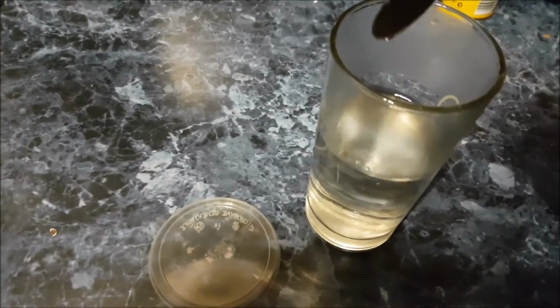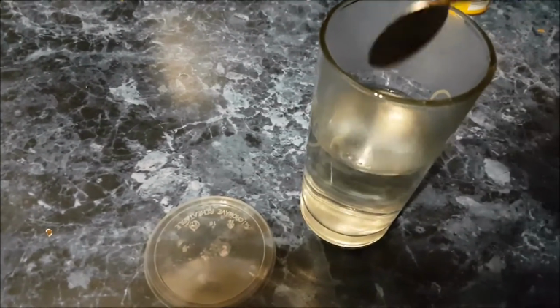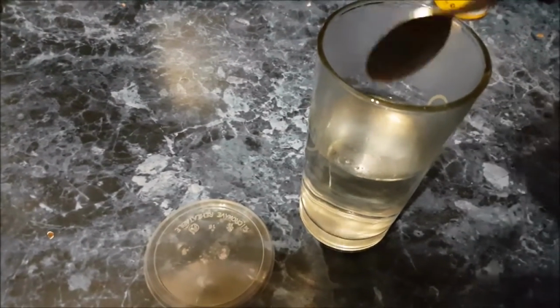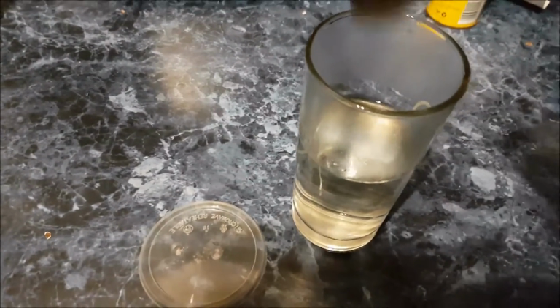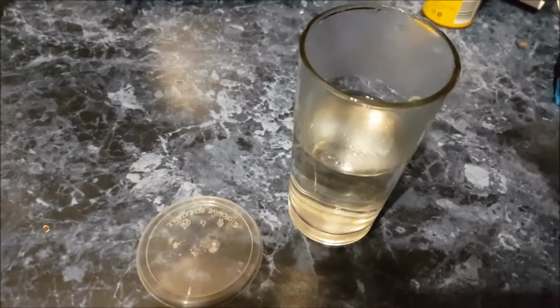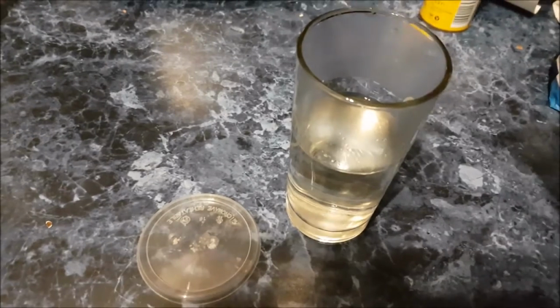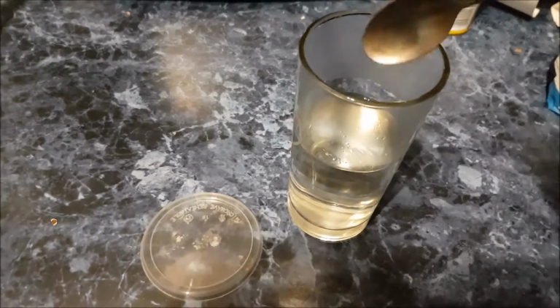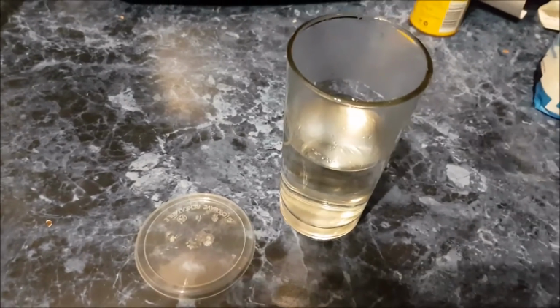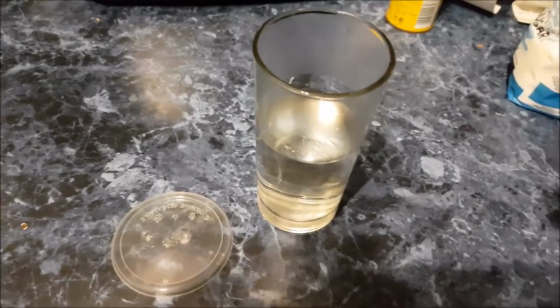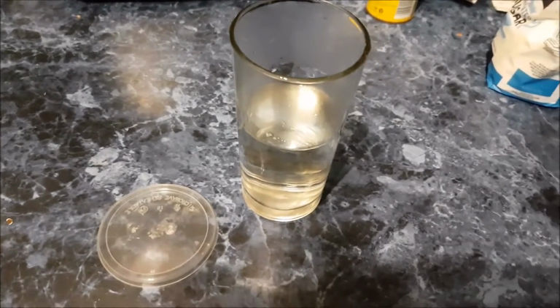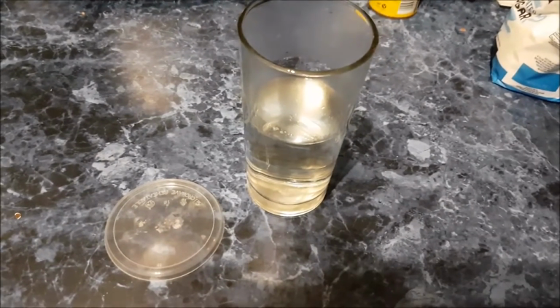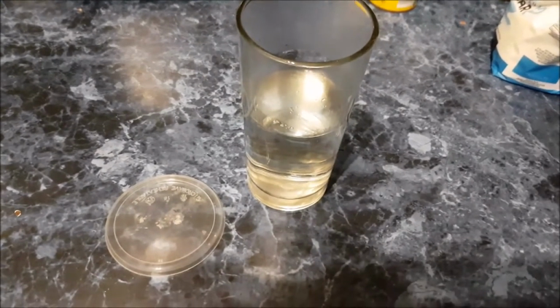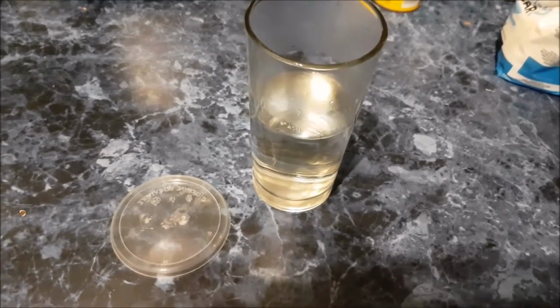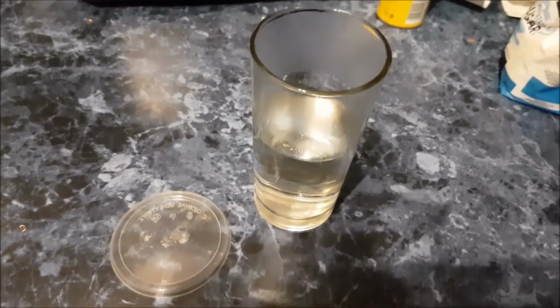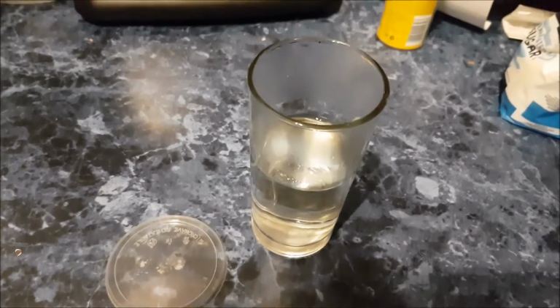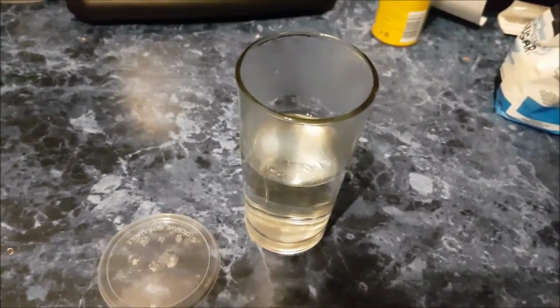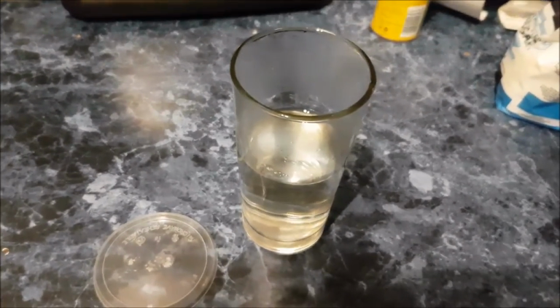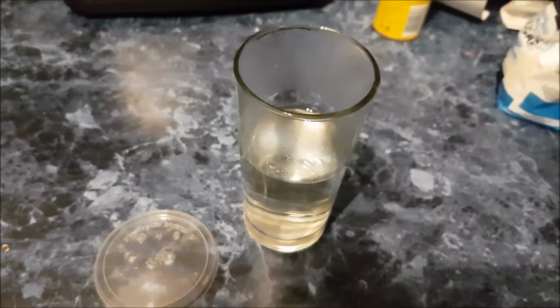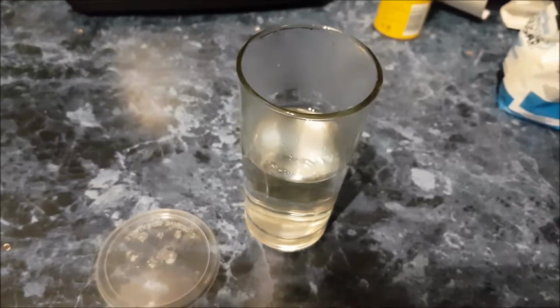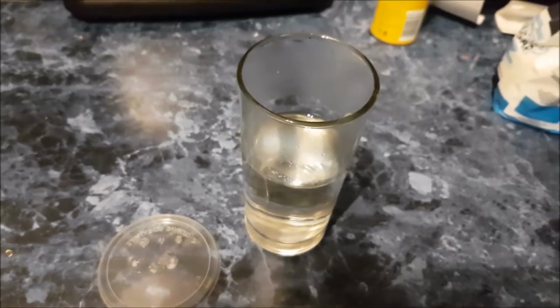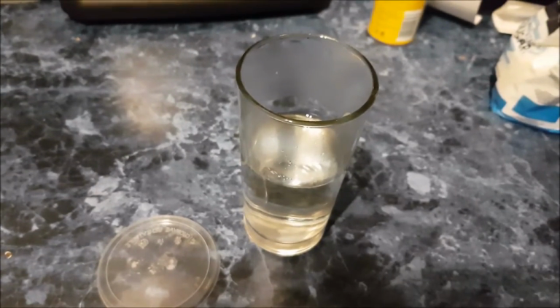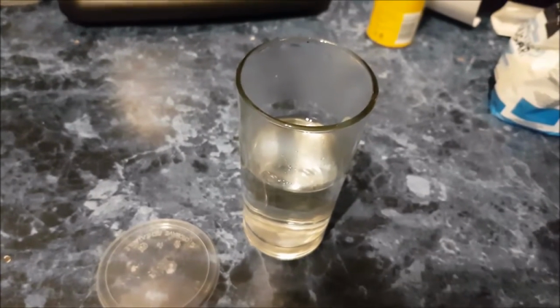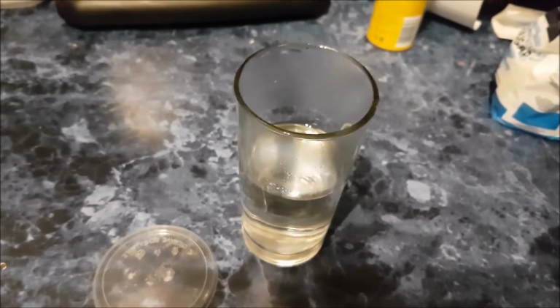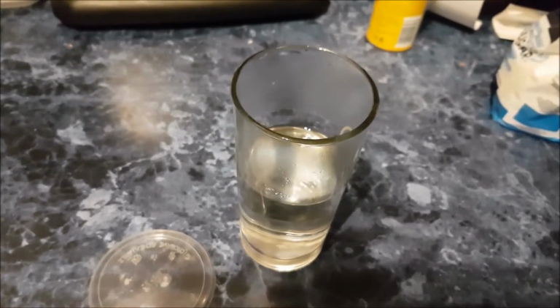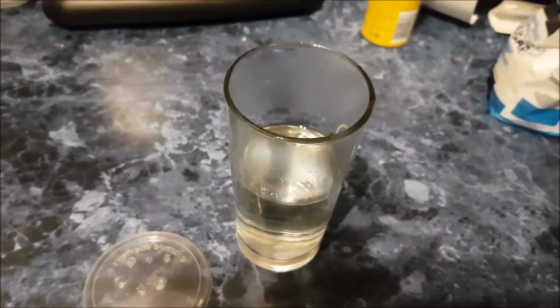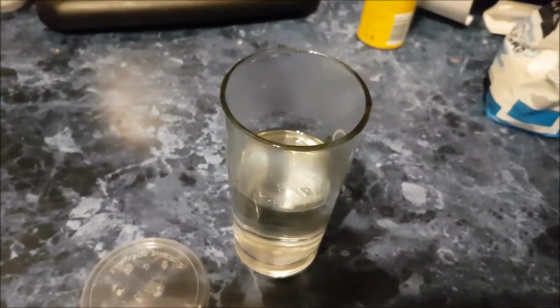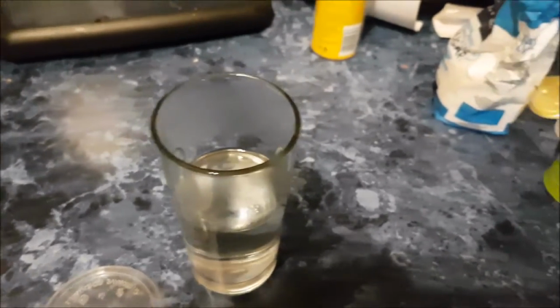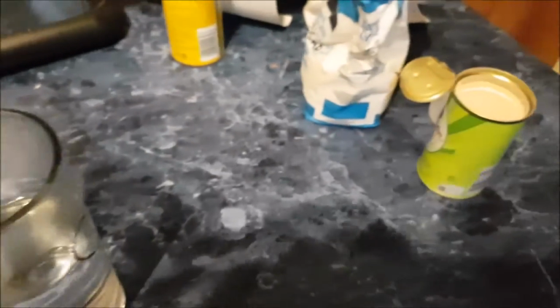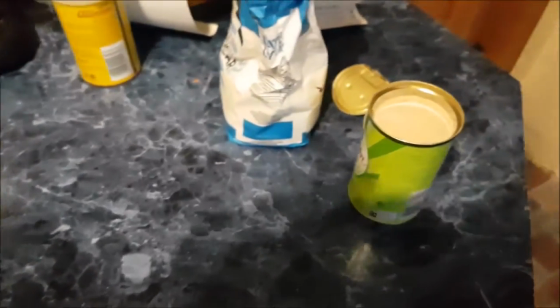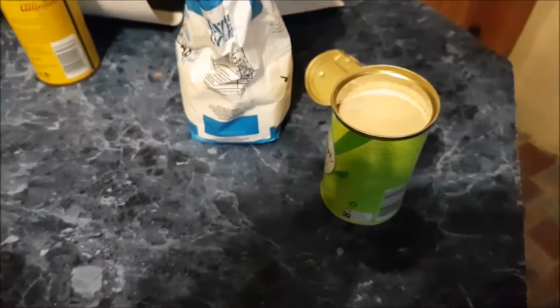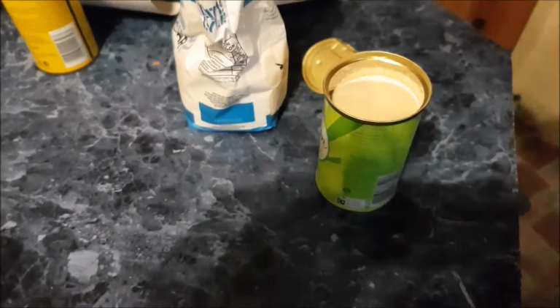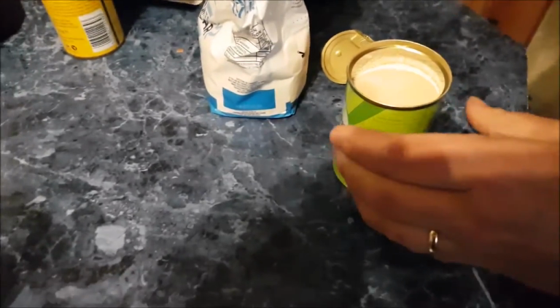Is it dissolved? Yep. I'm gonna wipe that. I couldn't find any wine yeast so we've had to use bread yeast.